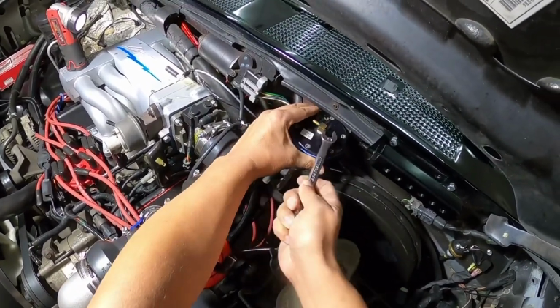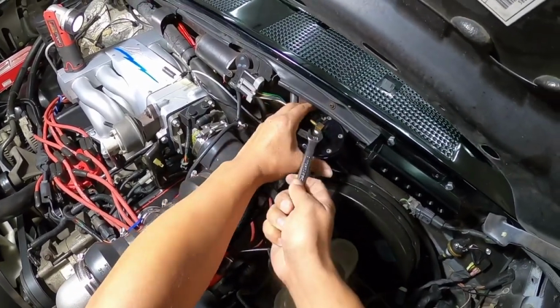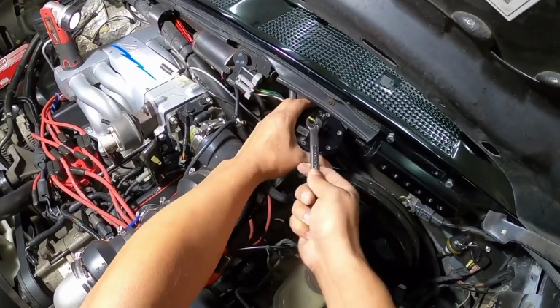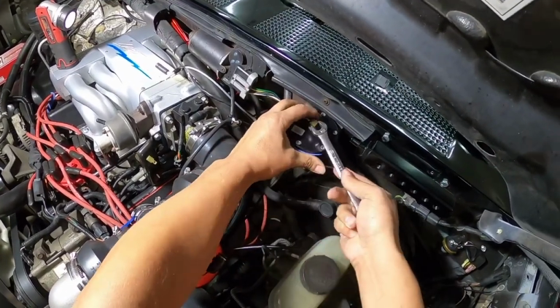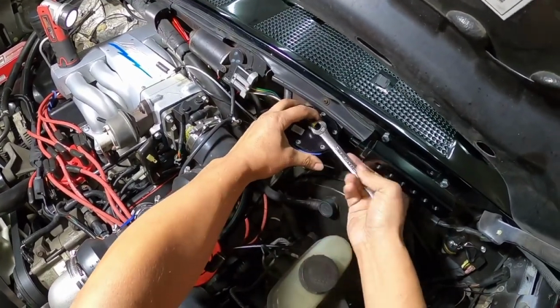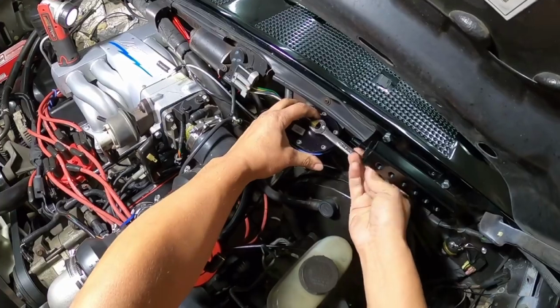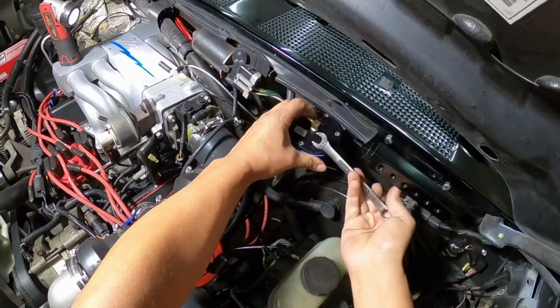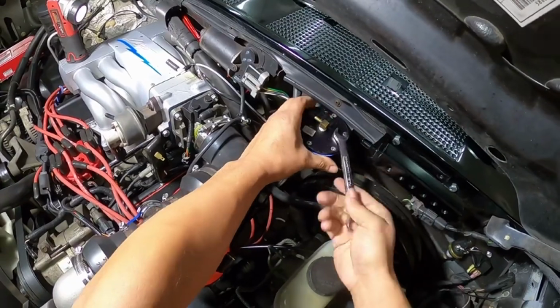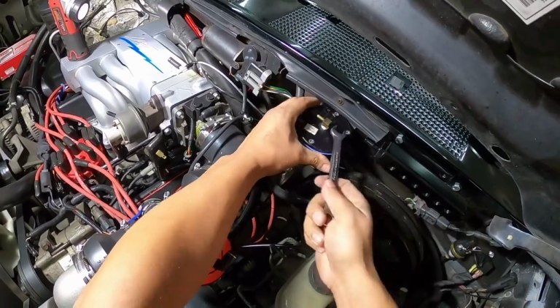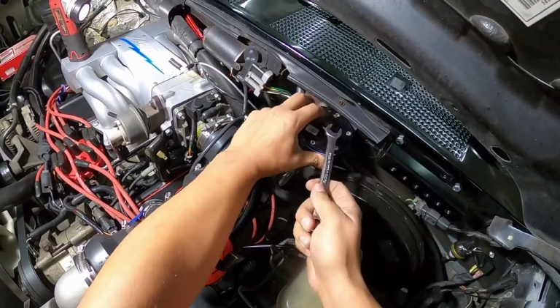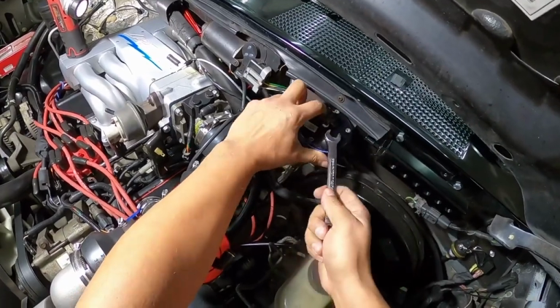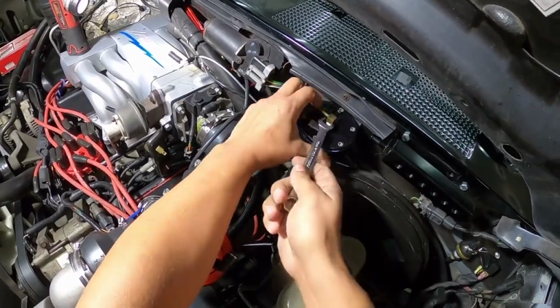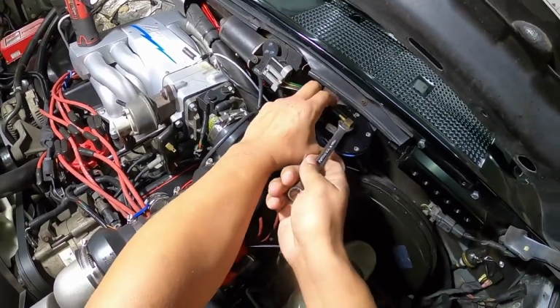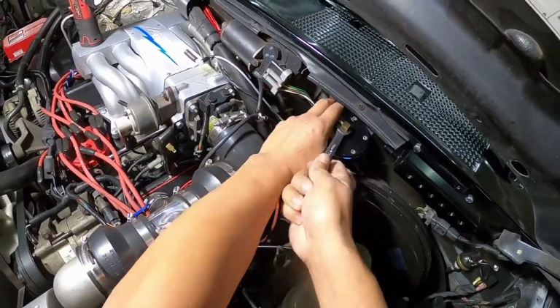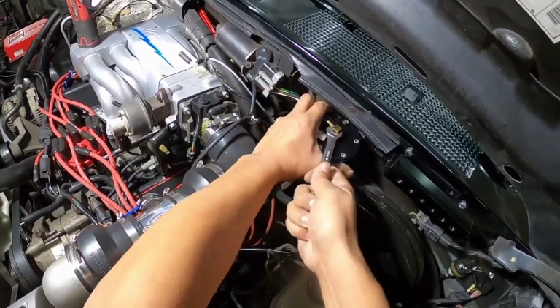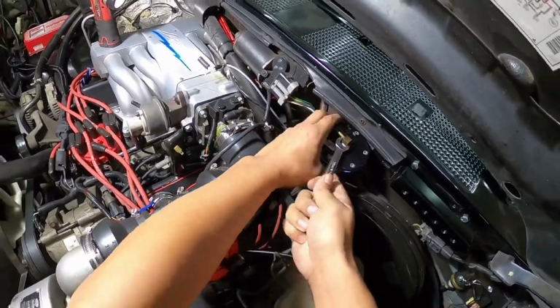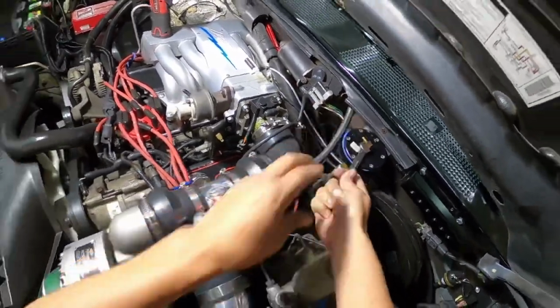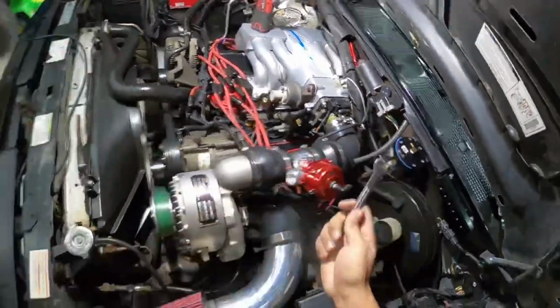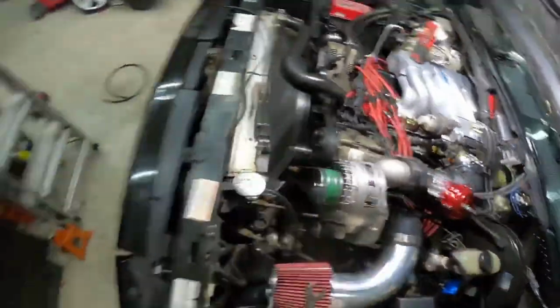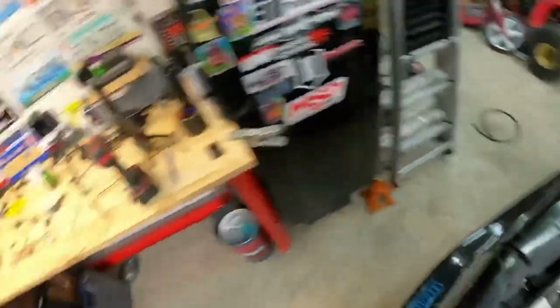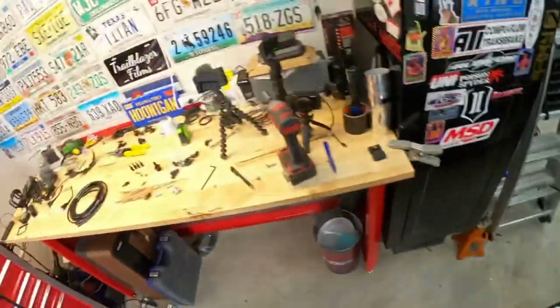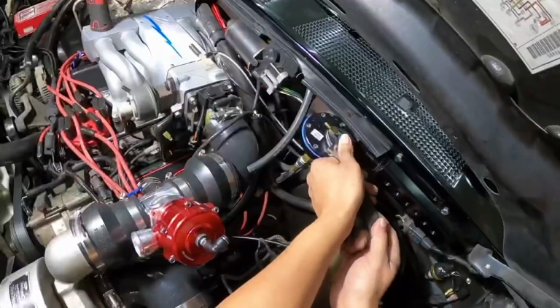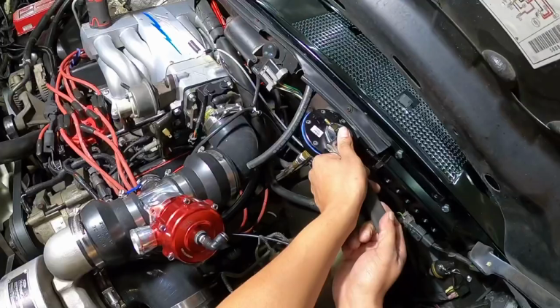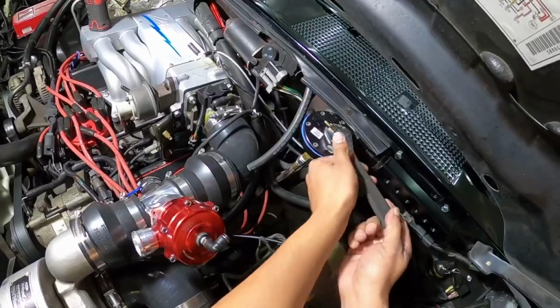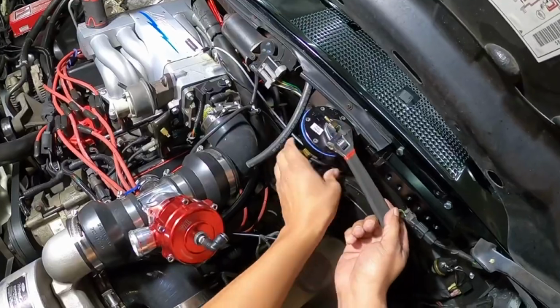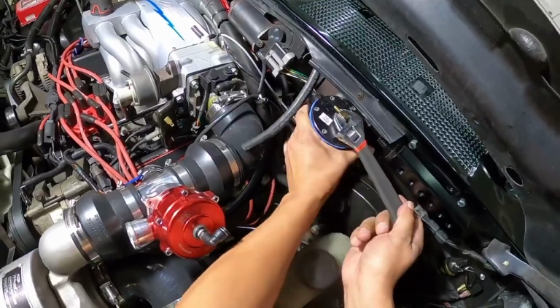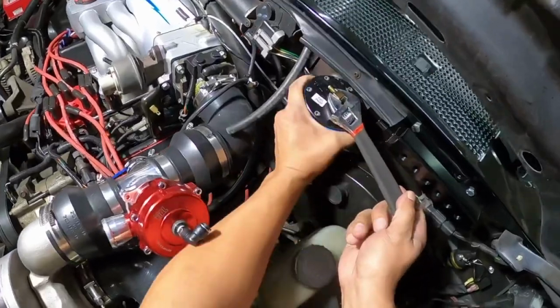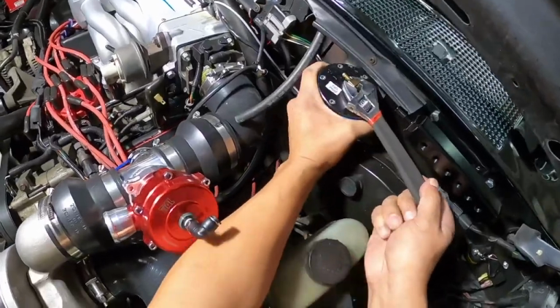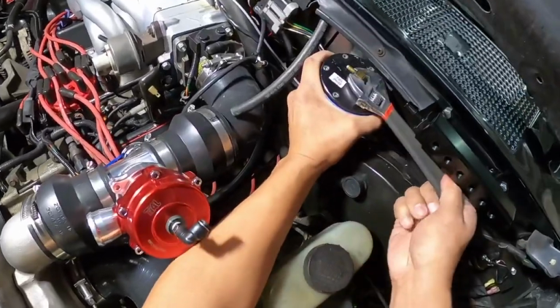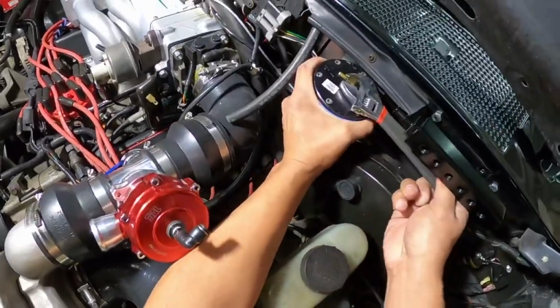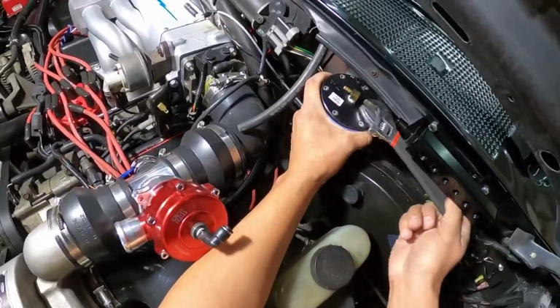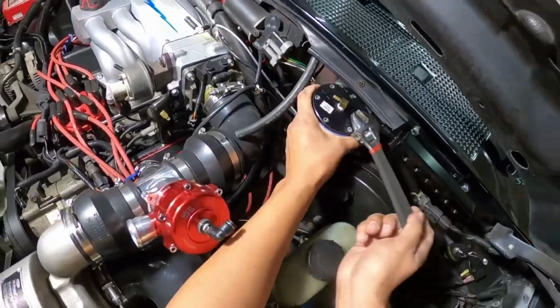Let's see if I can unbolt this one — it's nice and tight. Let me get a smaller fitting.